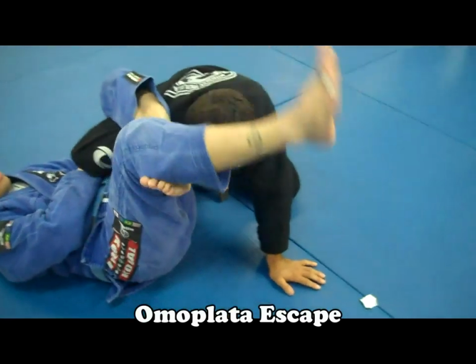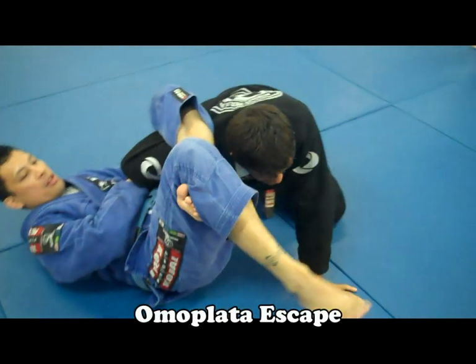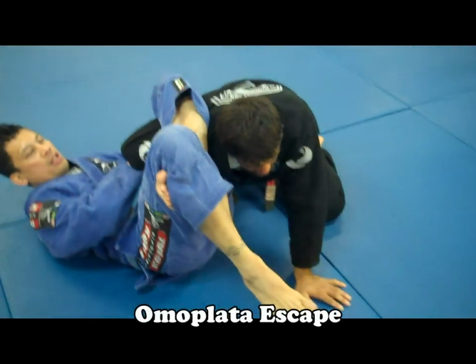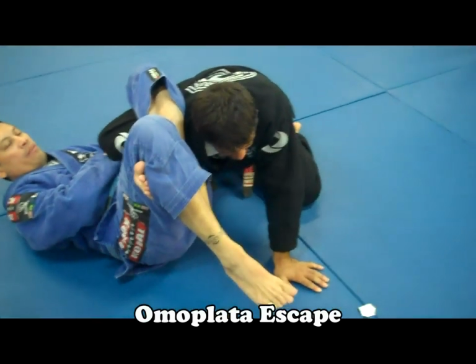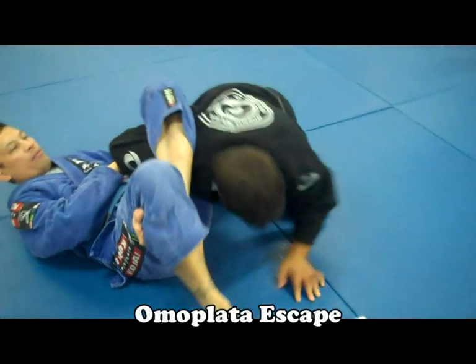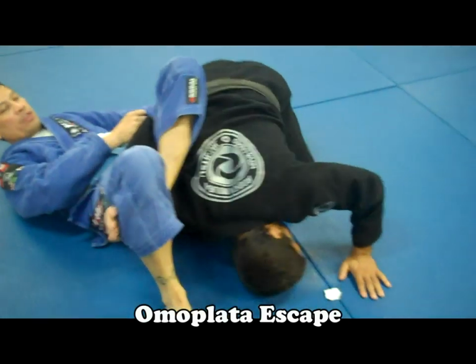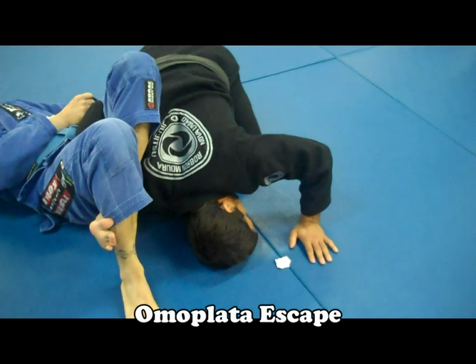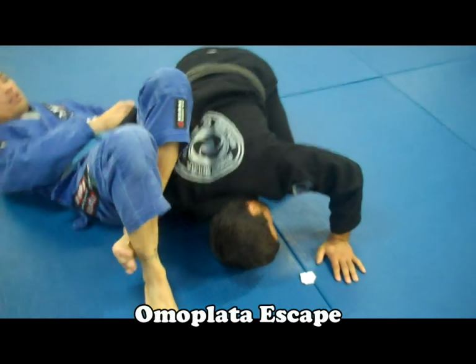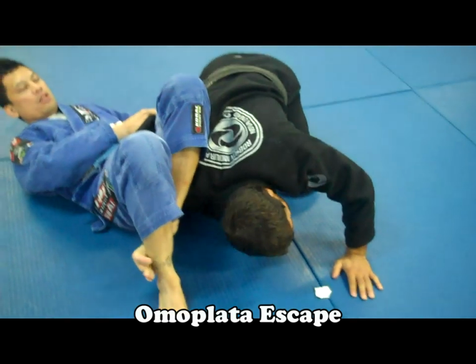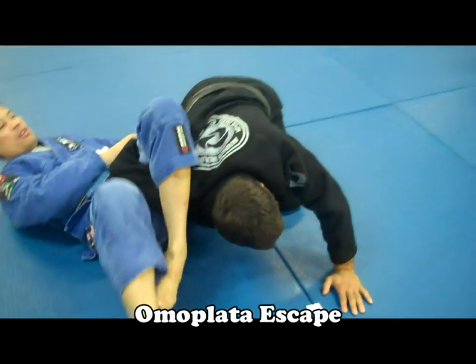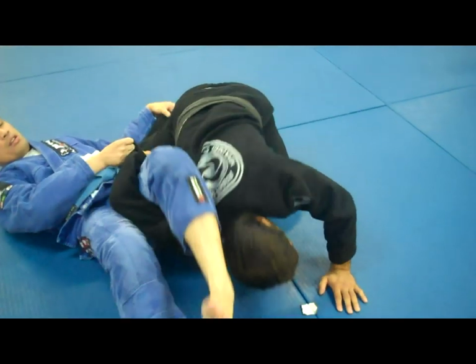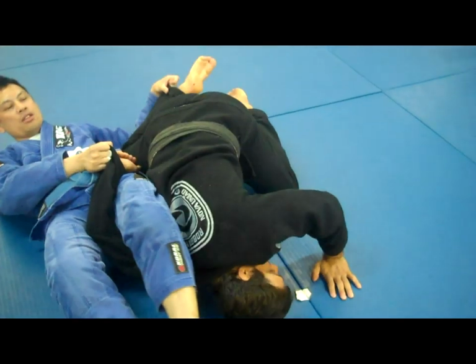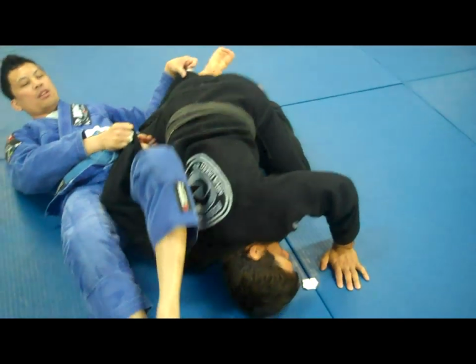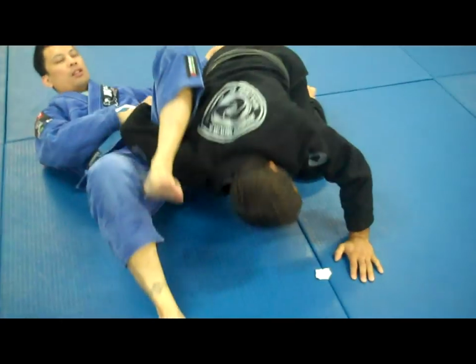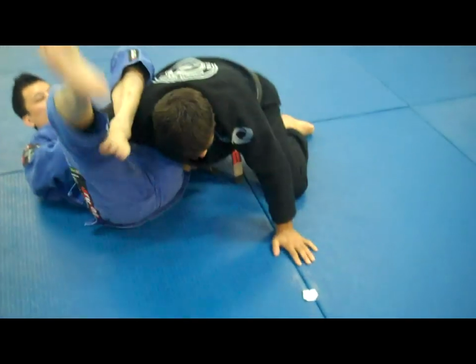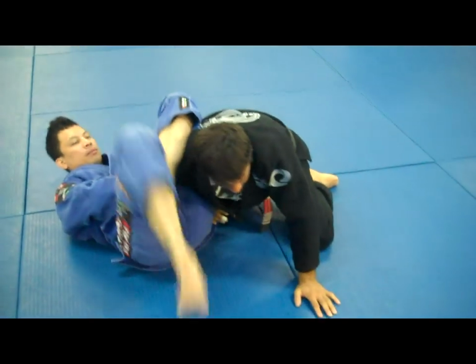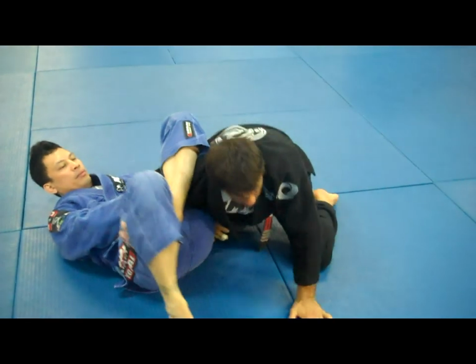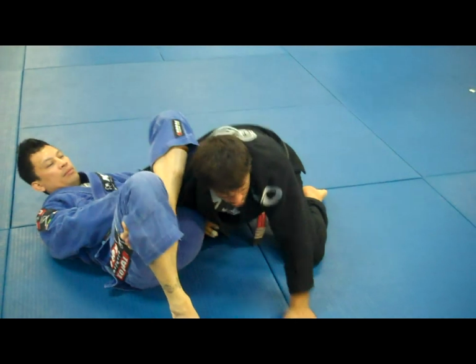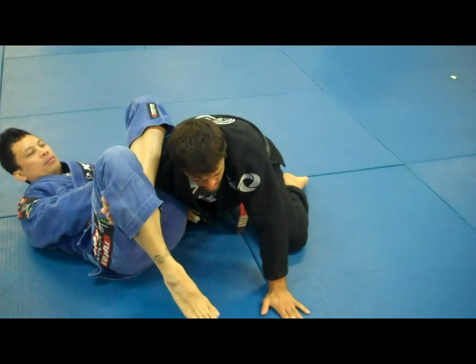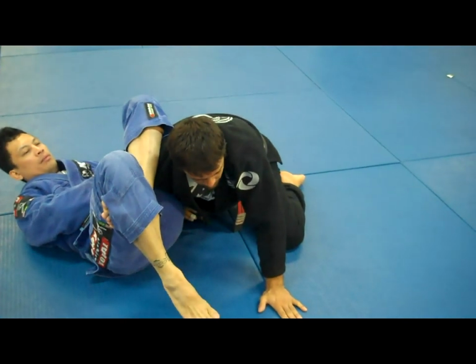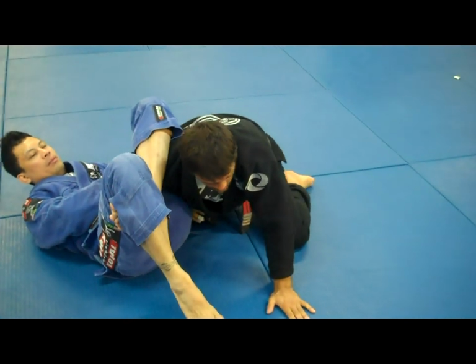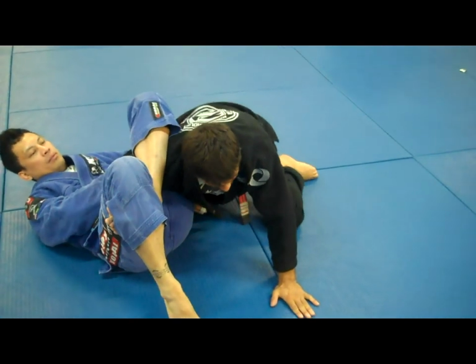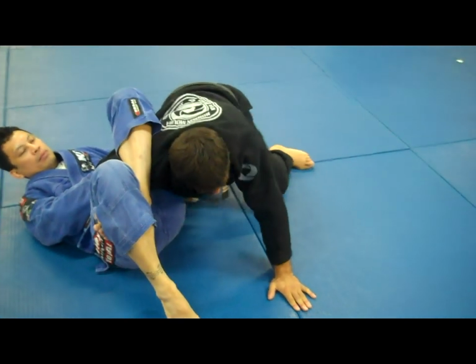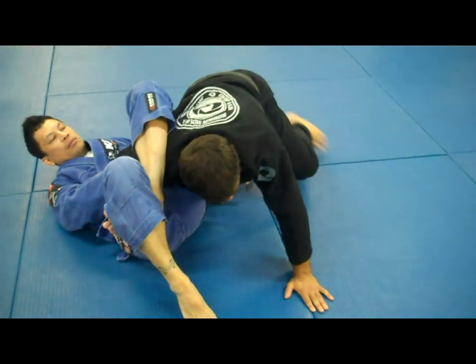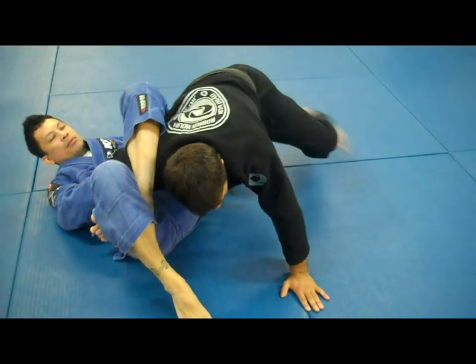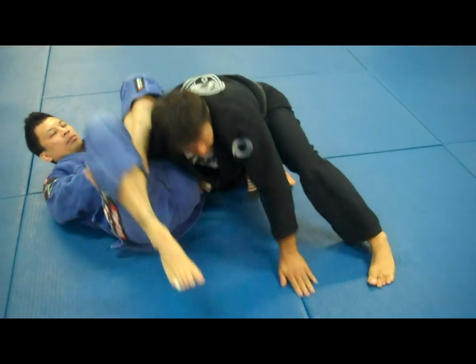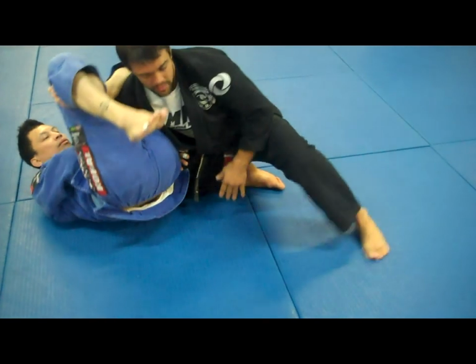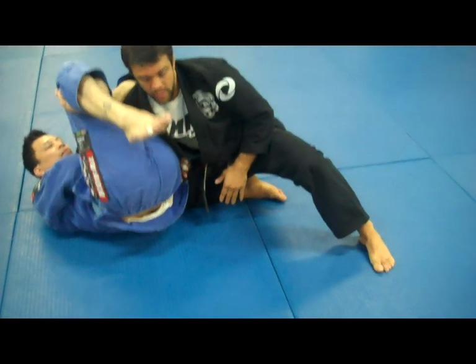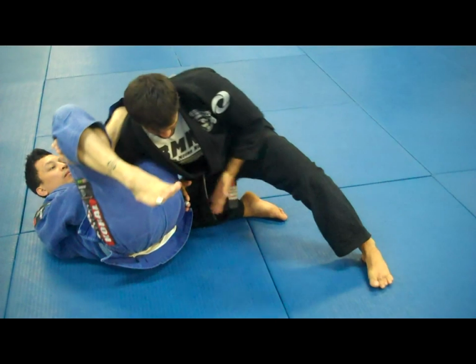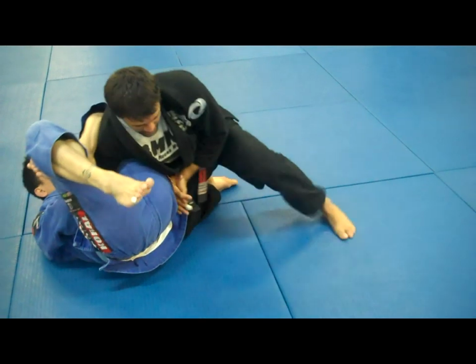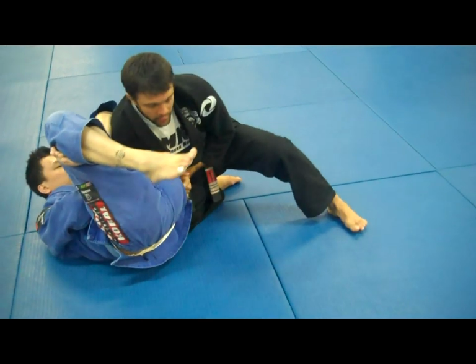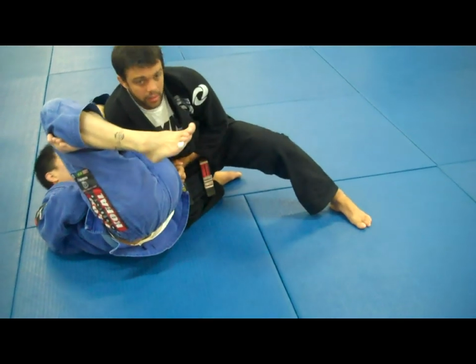Now, on this point, I don't want to be right here in this position — that's his goal, he wants to force my face down. I want to stay right here. Use your hand to keep your posture. Now what you want to do: I want to stand on my left leg and catch my grip right here.